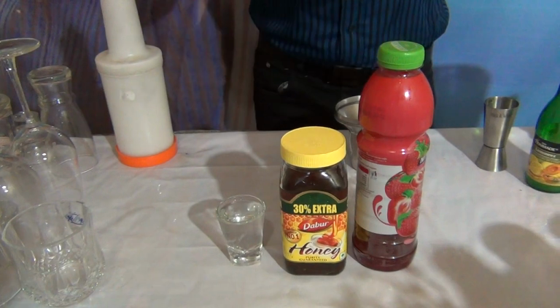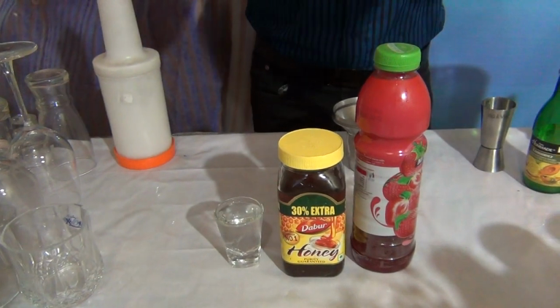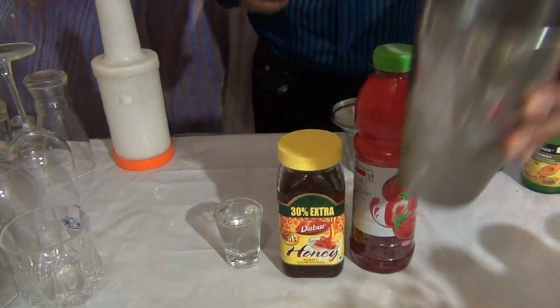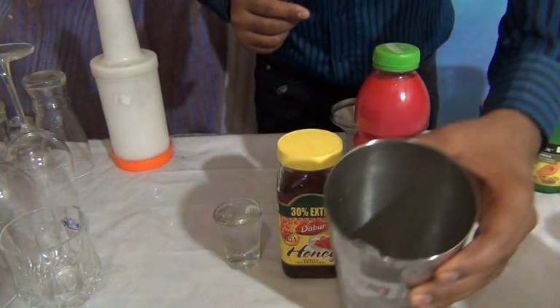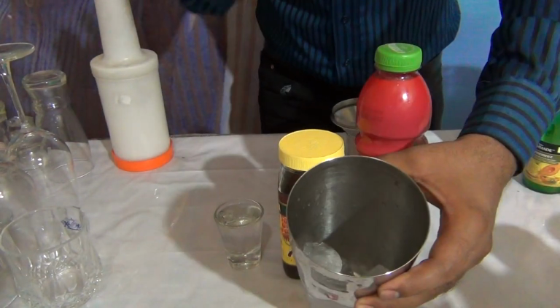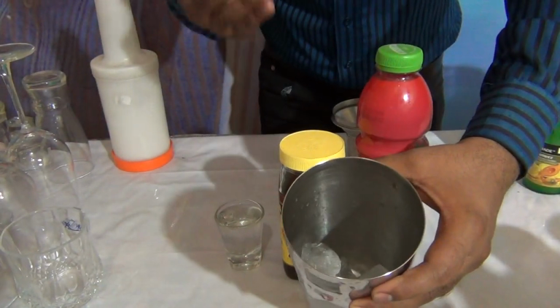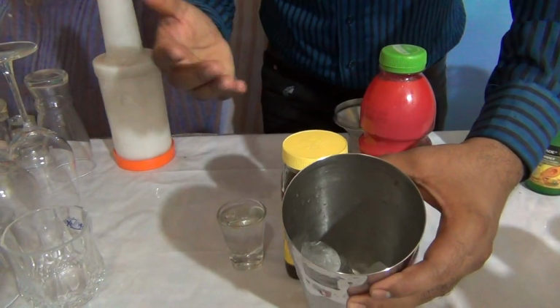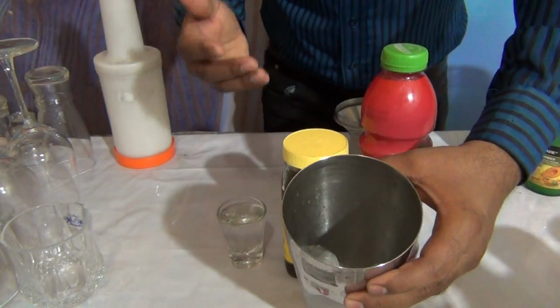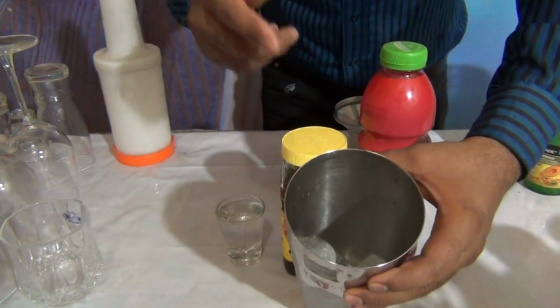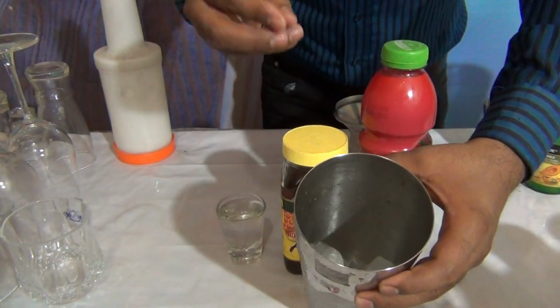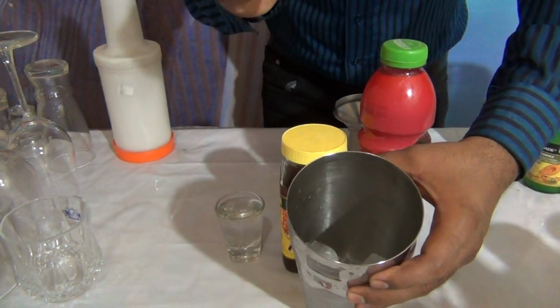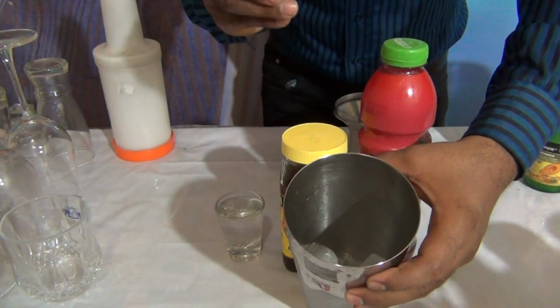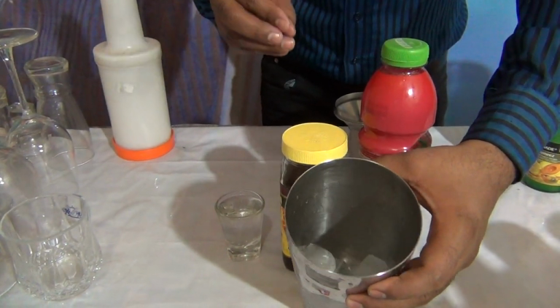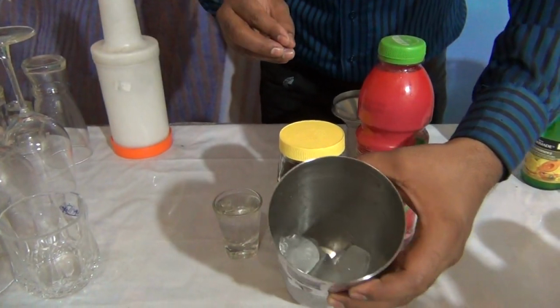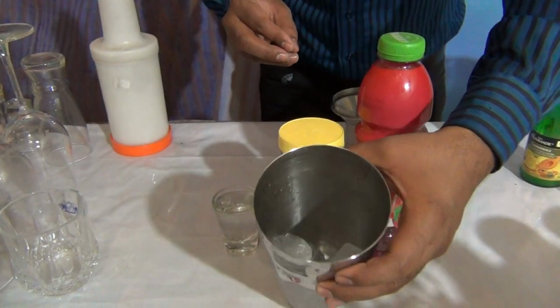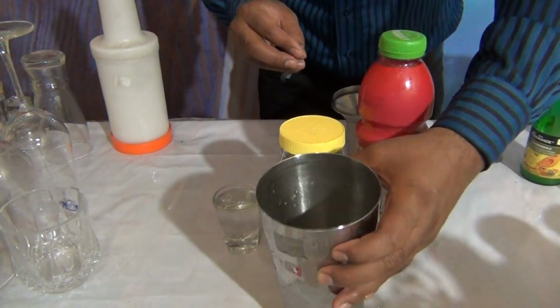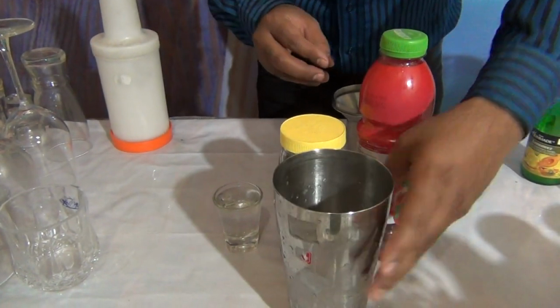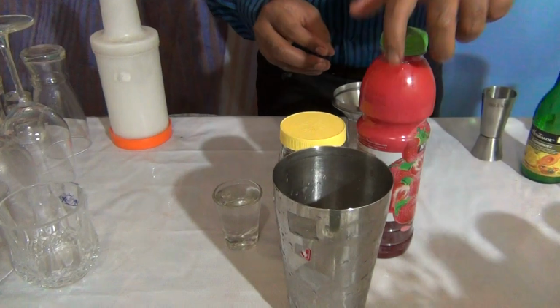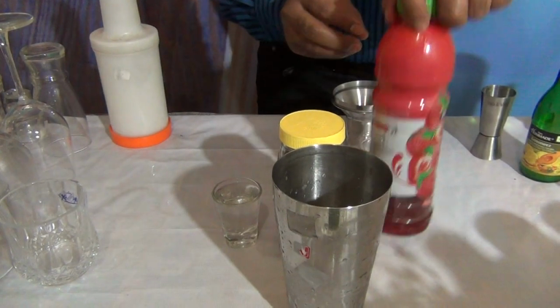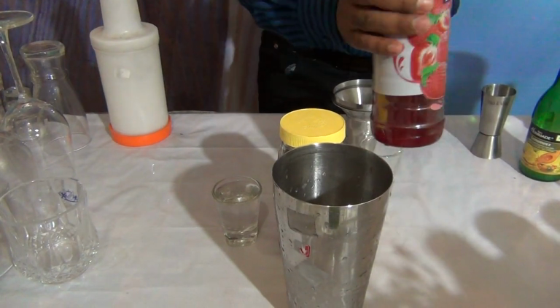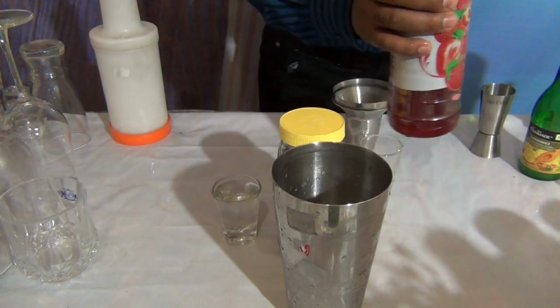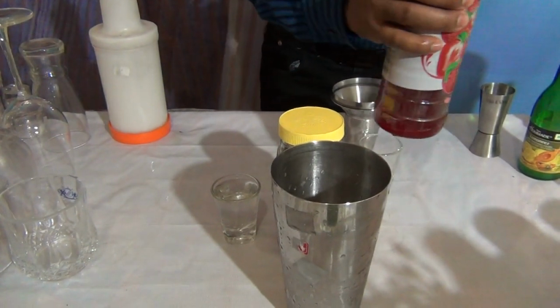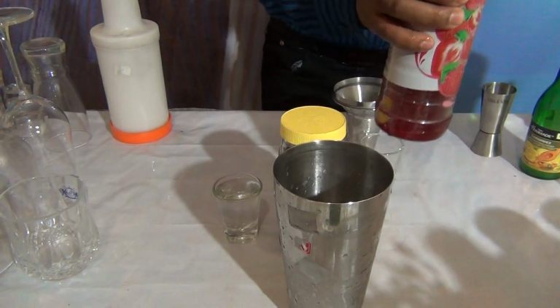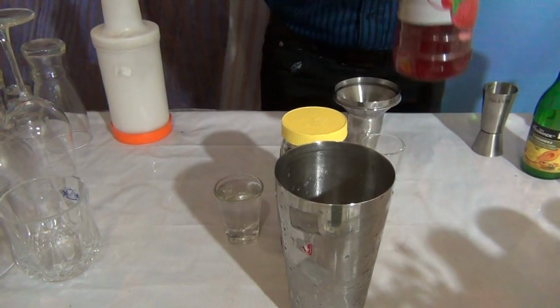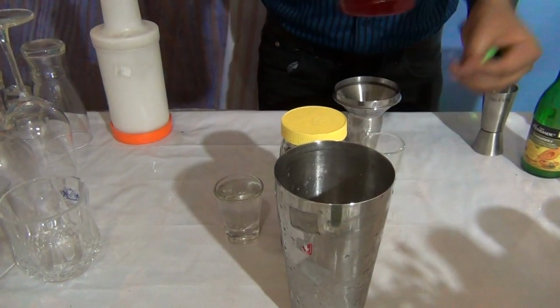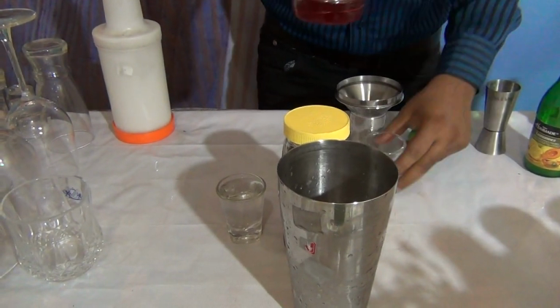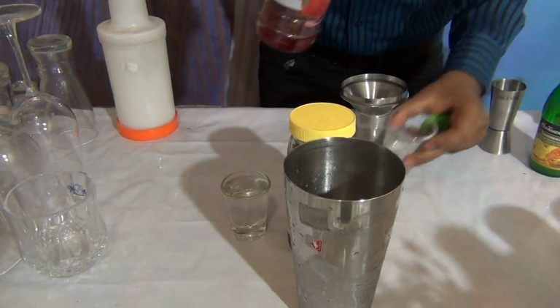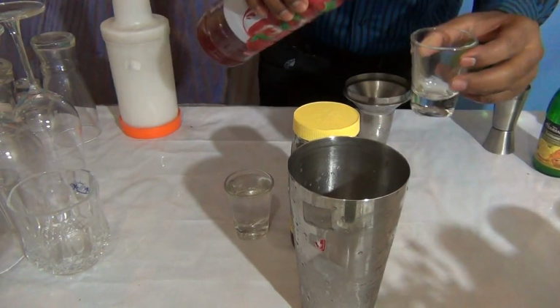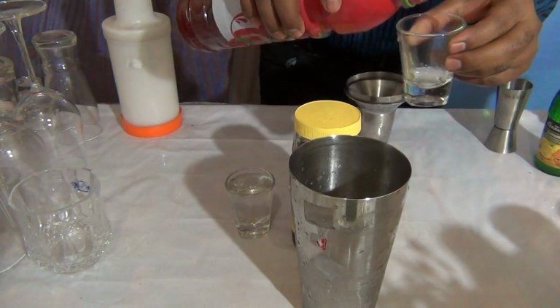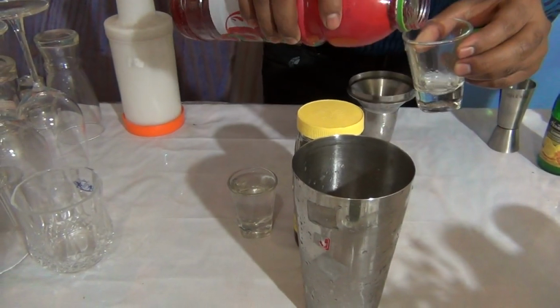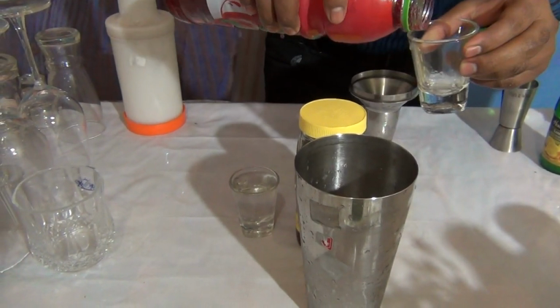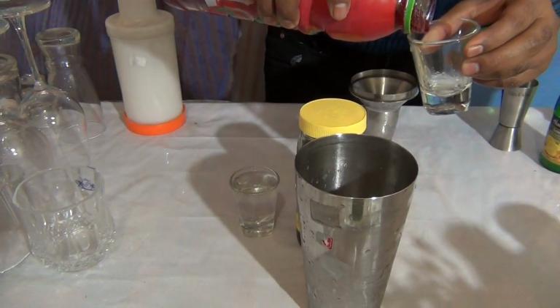In this moctel you have to add more ice cubes. Add 5 to 6 ice cubes in a shaker. Add 30 ml of strawberry crush.